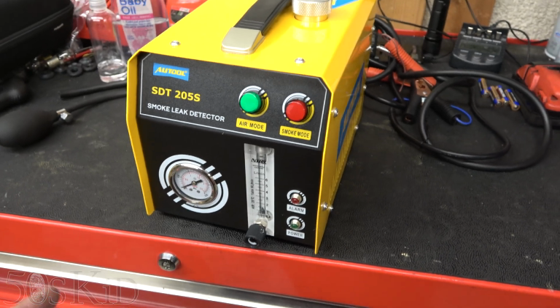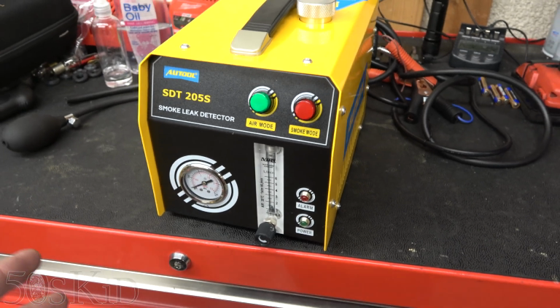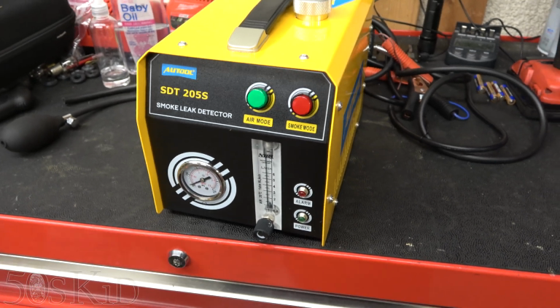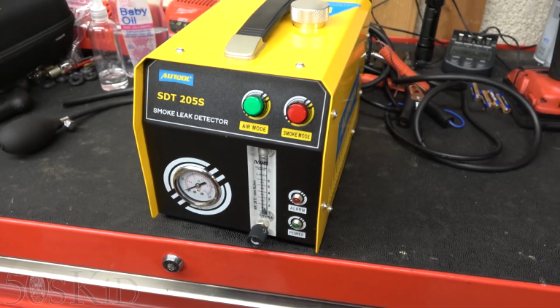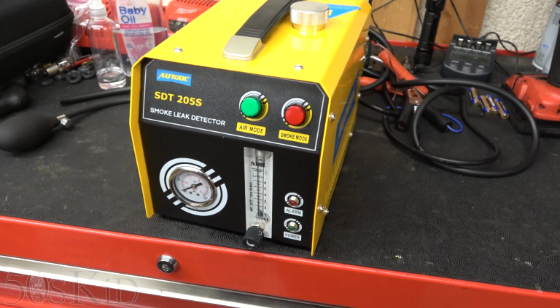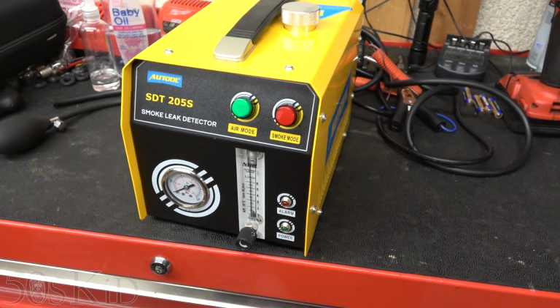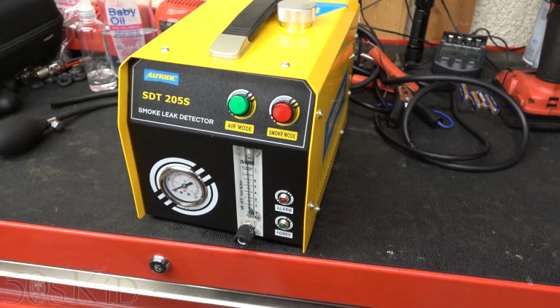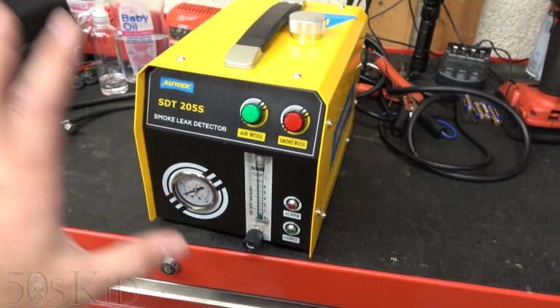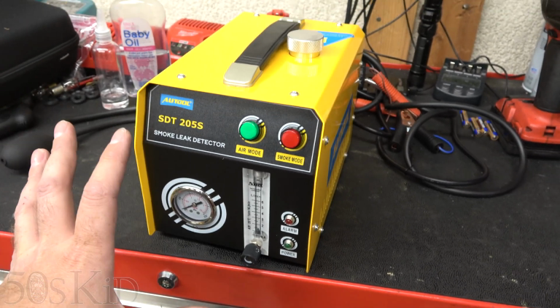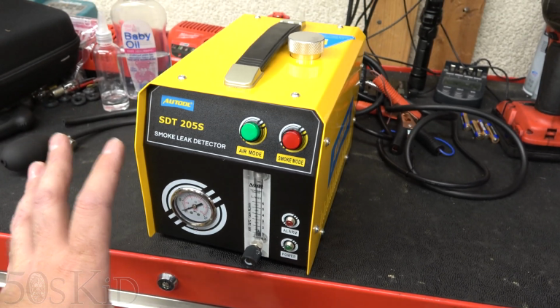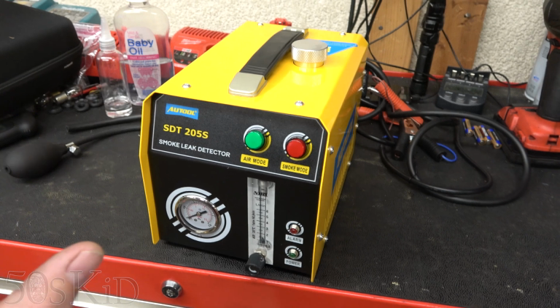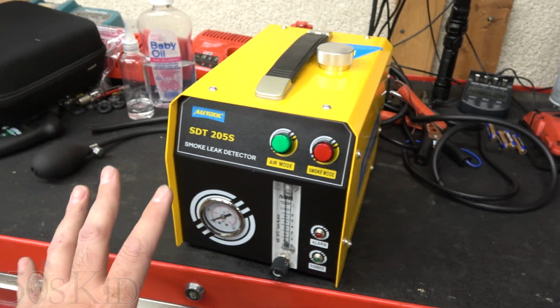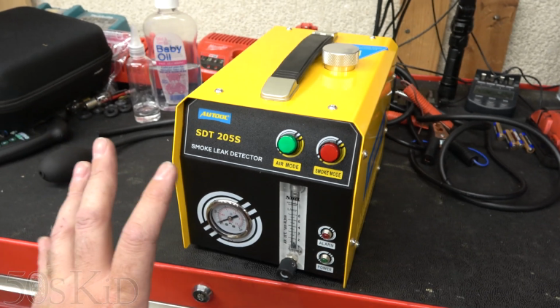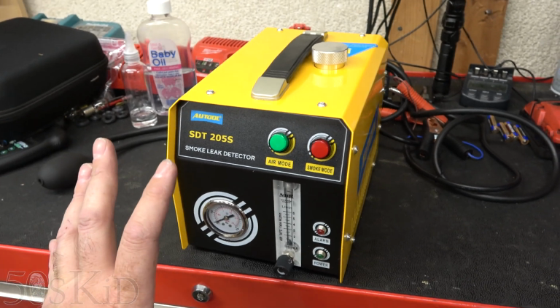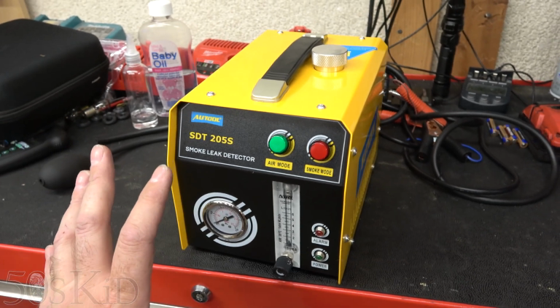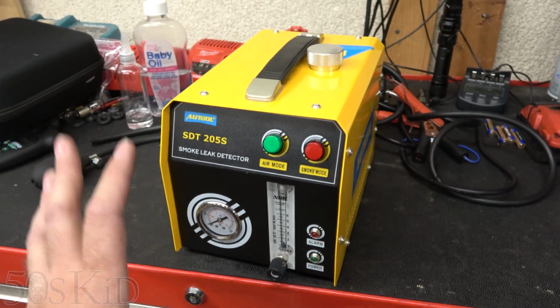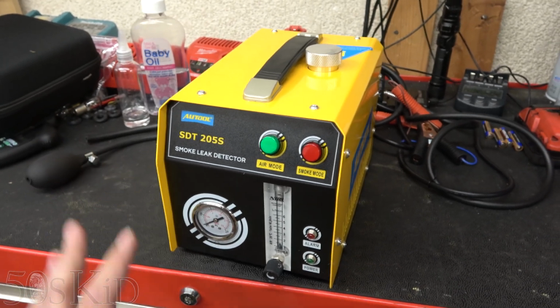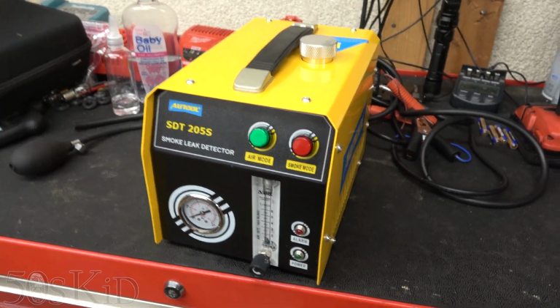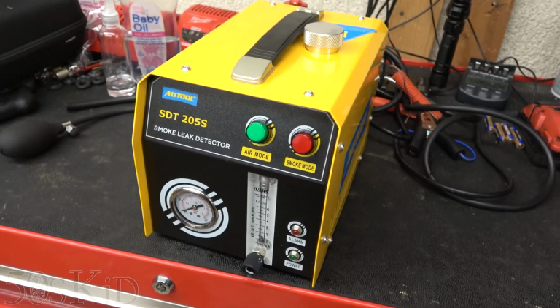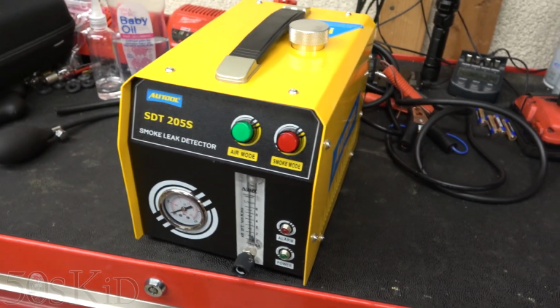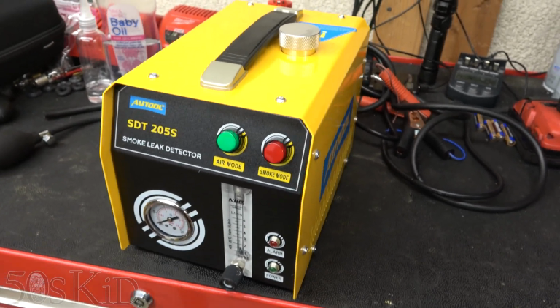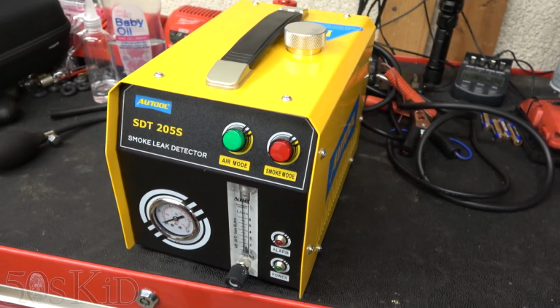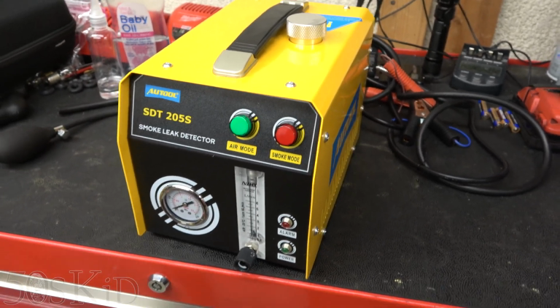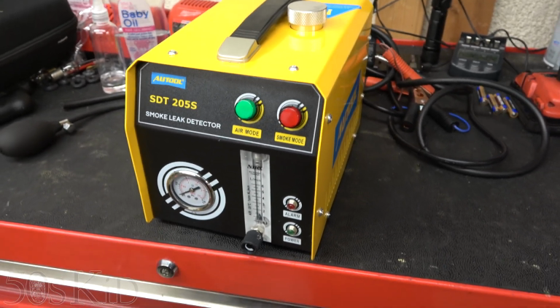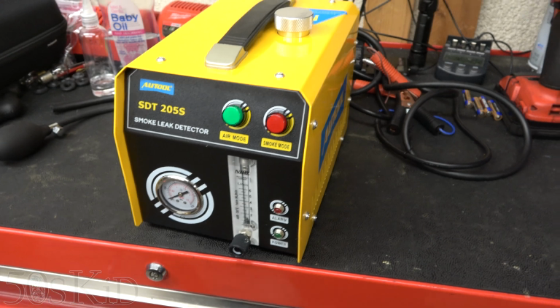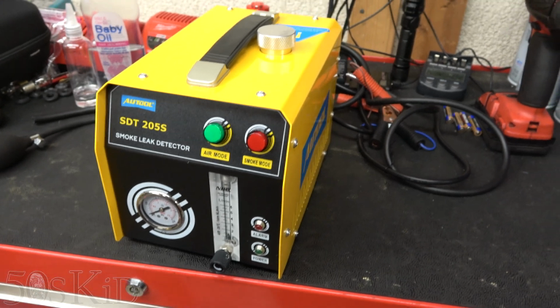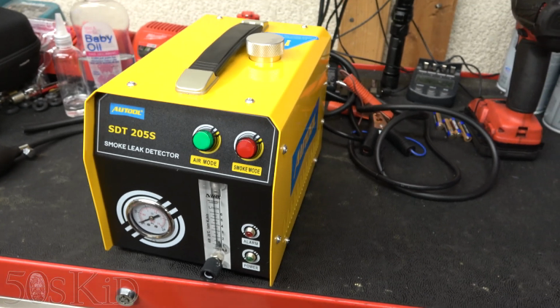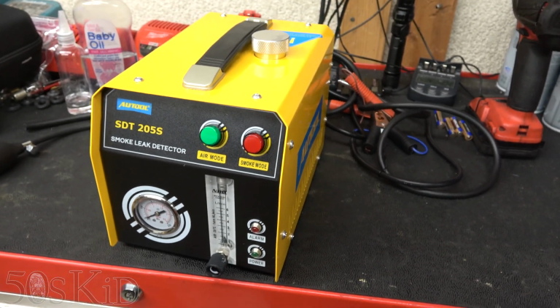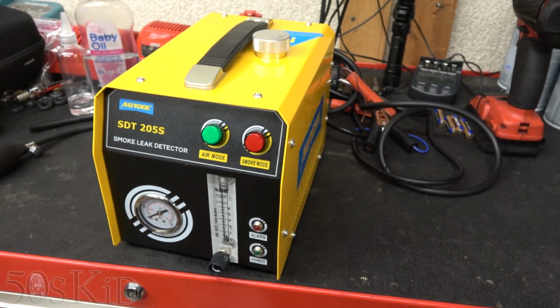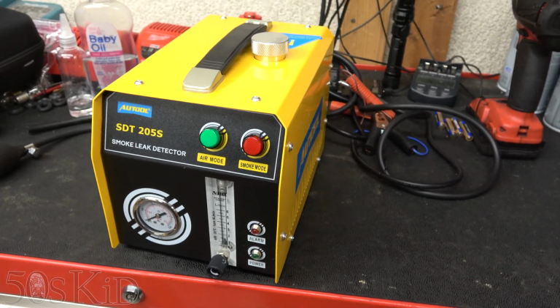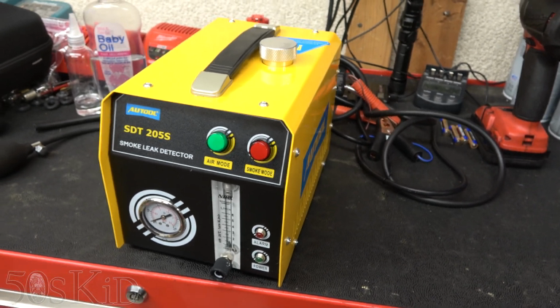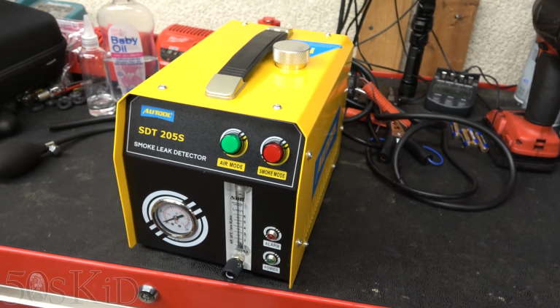They have a much simpler one — I even saw one for $100. I believe this unit is around $250 currently with a coupon. They have one as low as $100 if you just want one that produces smoke.